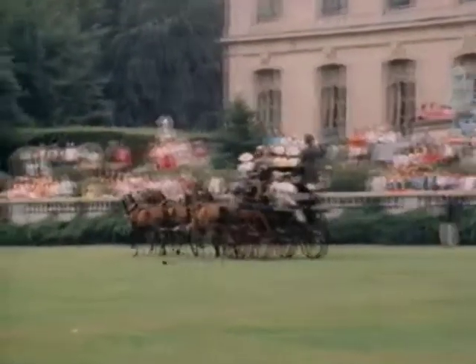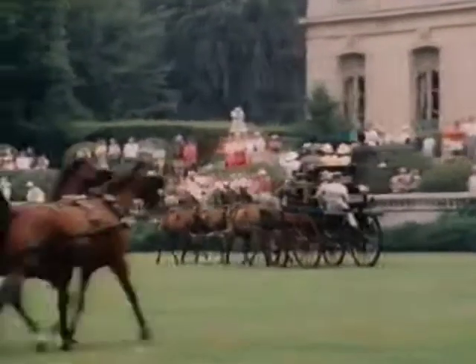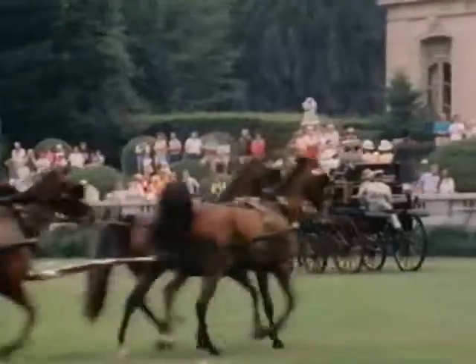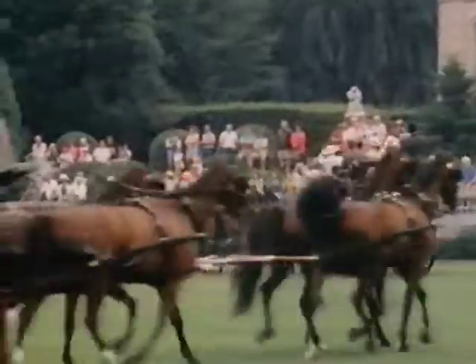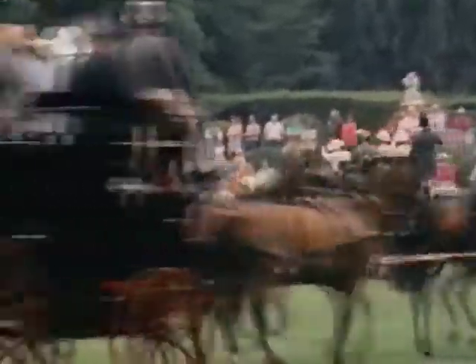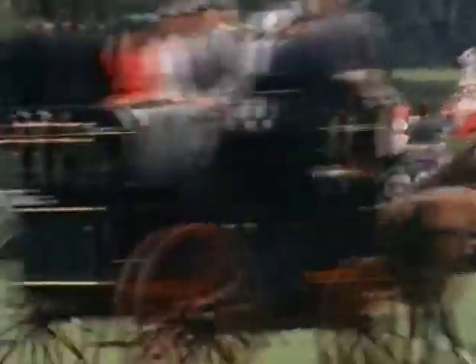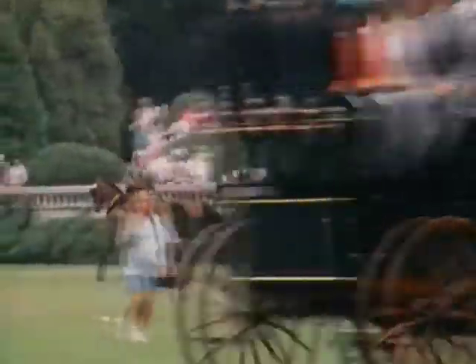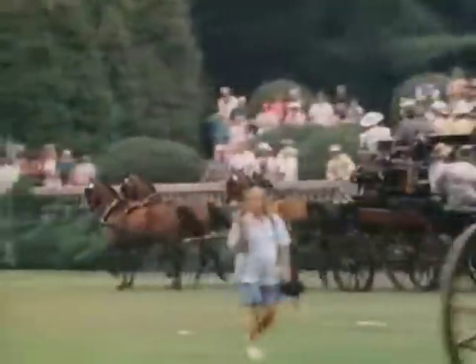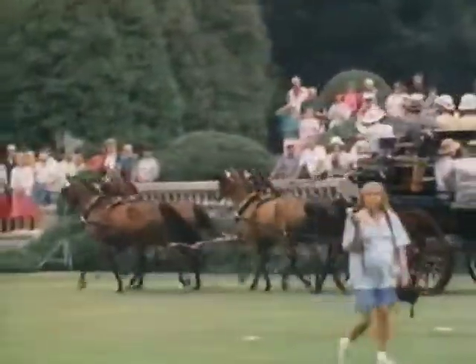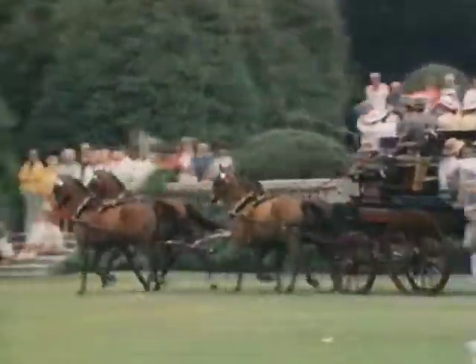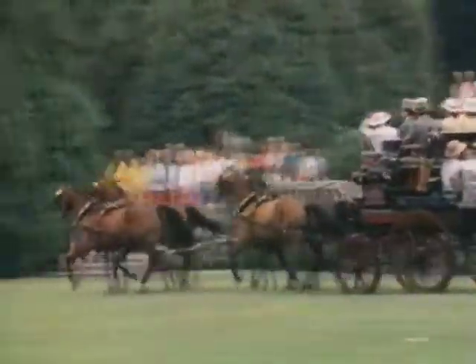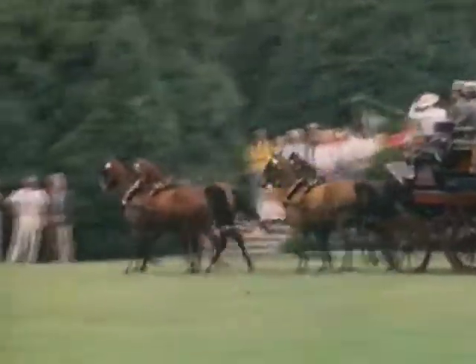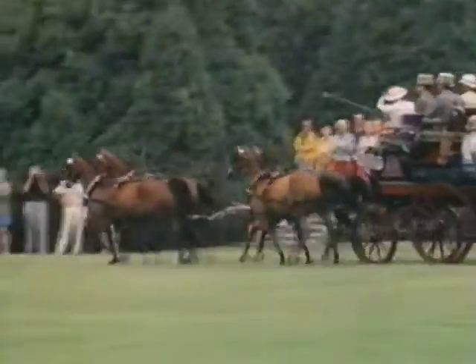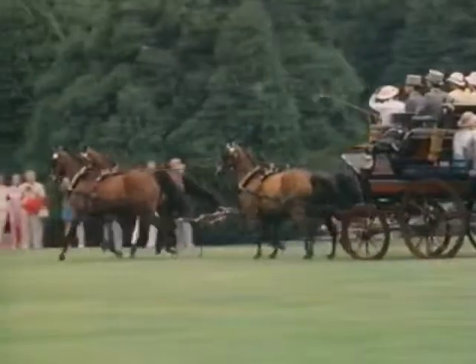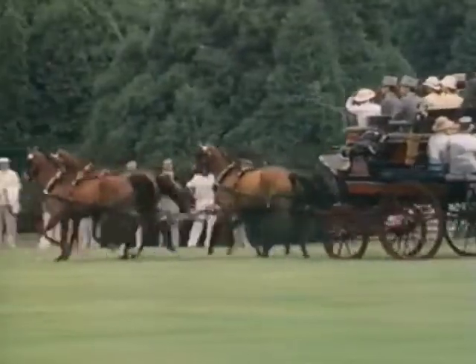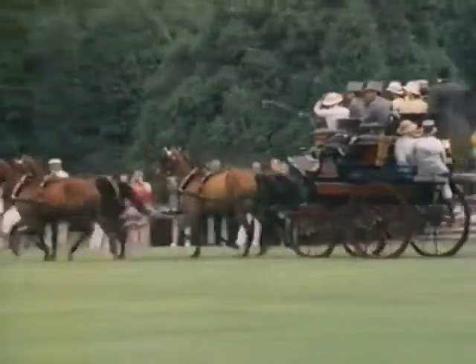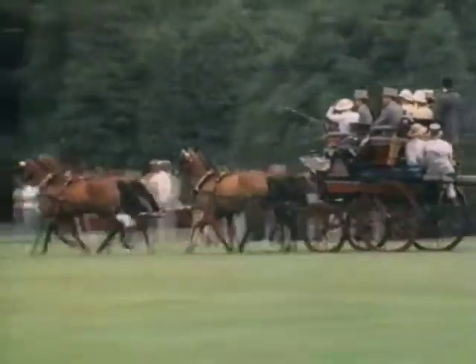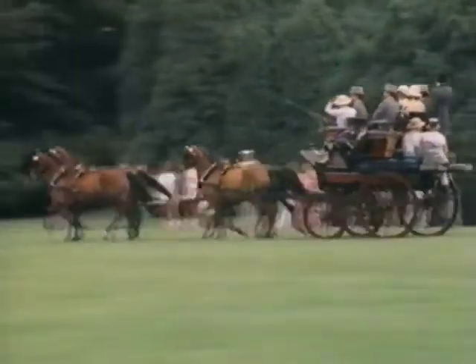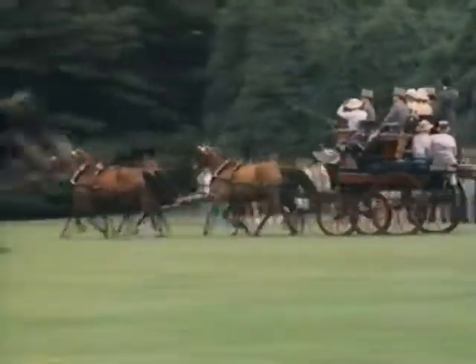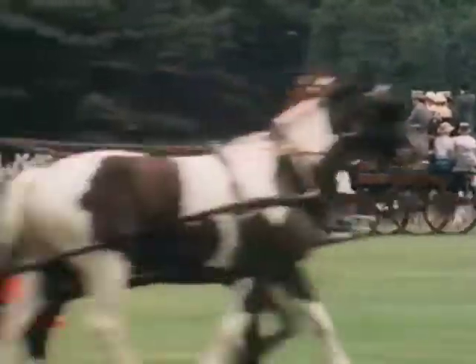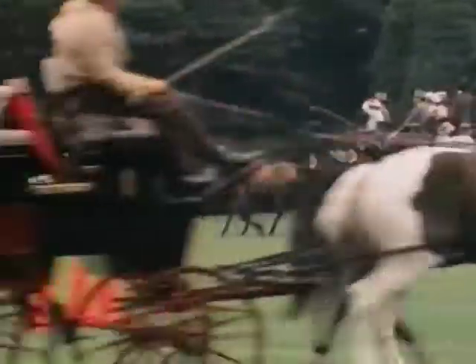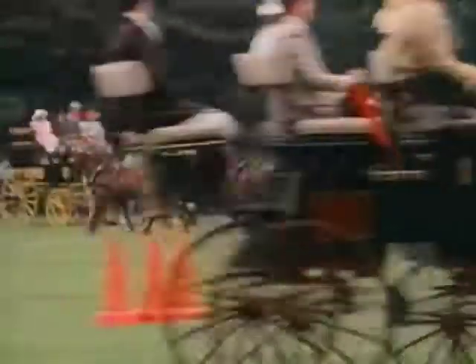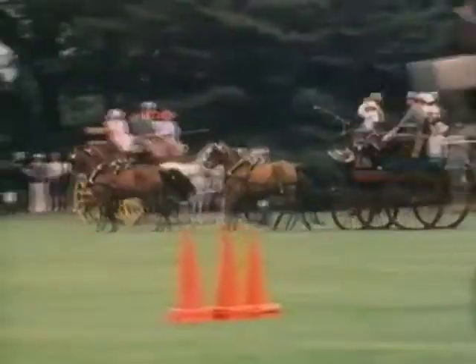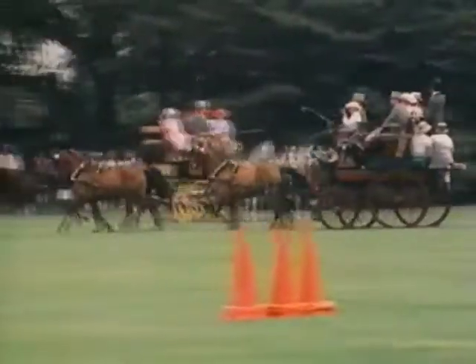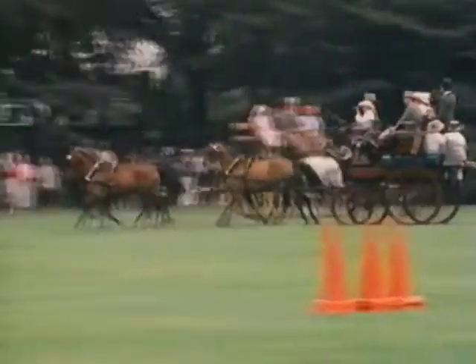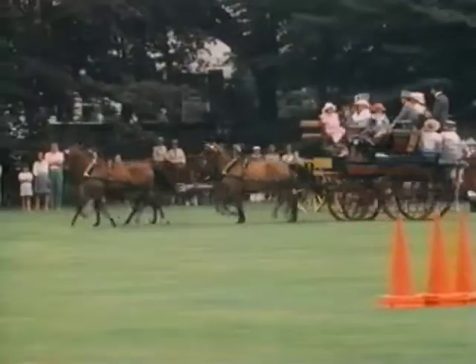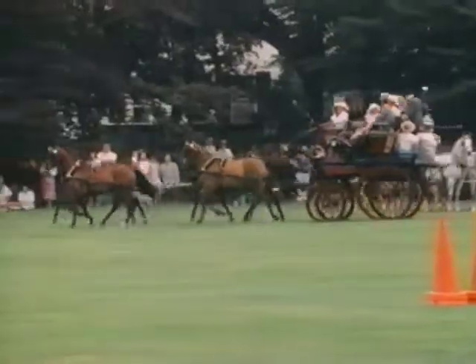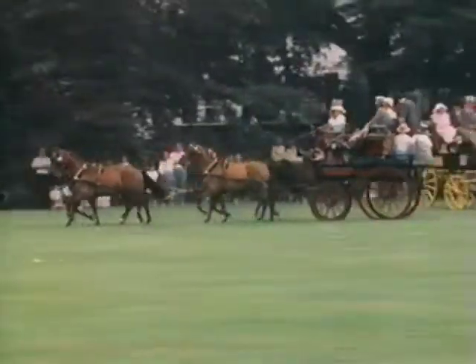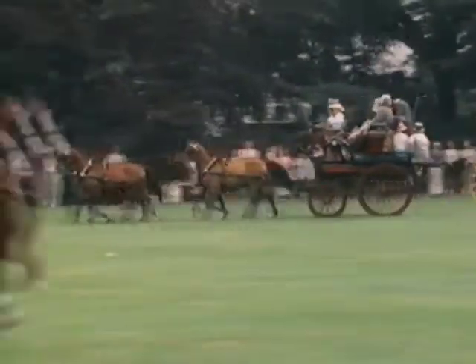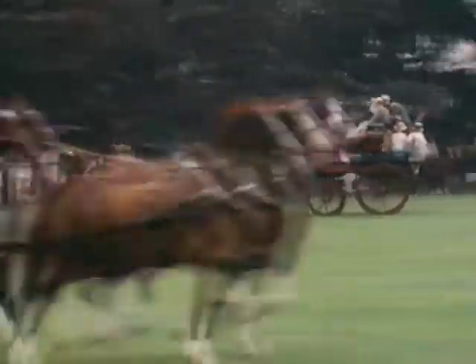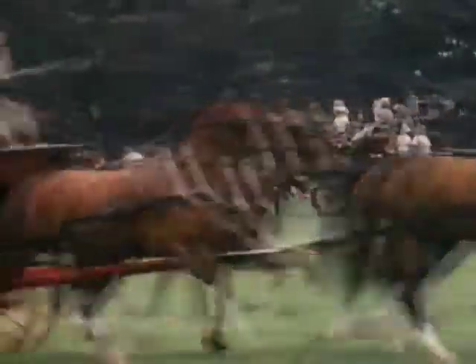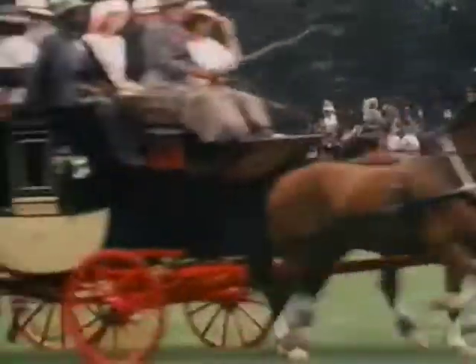We've got beautiful carriages, lovely turnouts — it's not a competition, it's a lovely weekend of pleasure driving. Good, strong, stable, level-headed horses that are stylish, yet very supple and suitable for the job, and it all comes together in a beautiful effect.